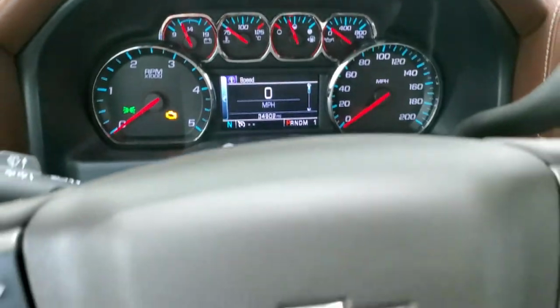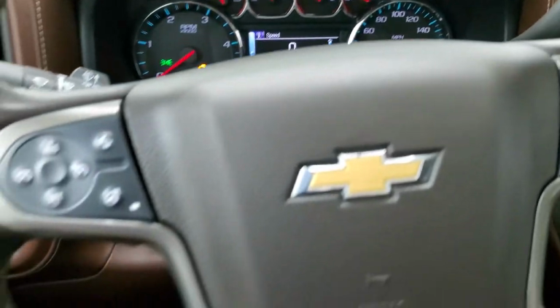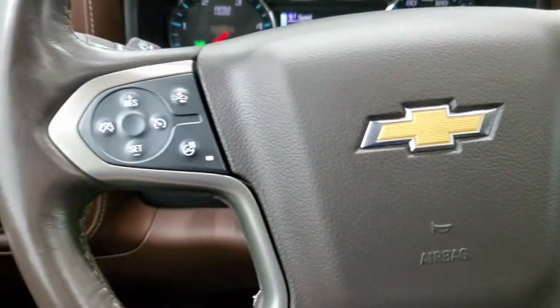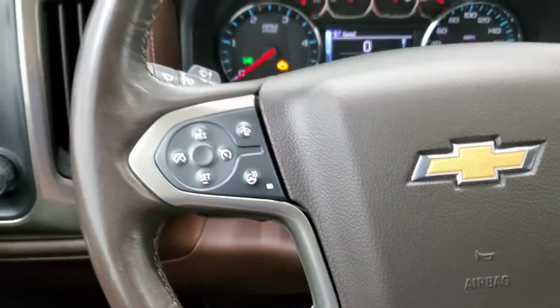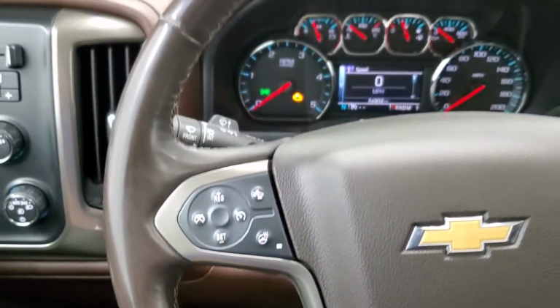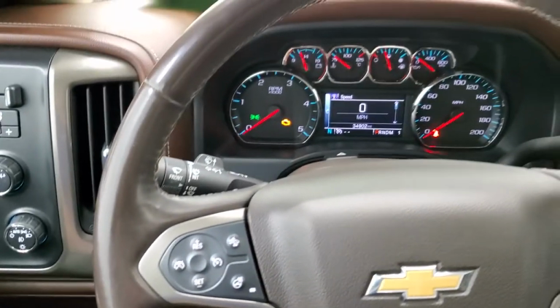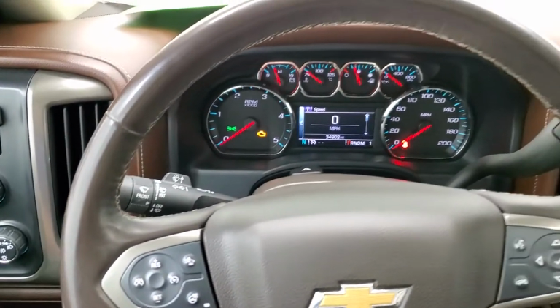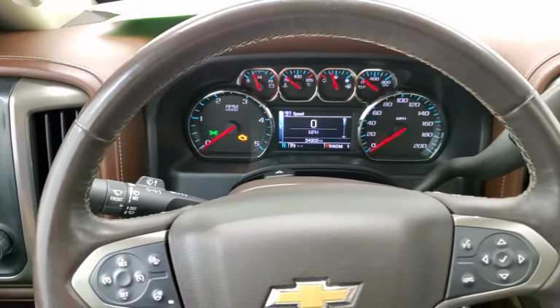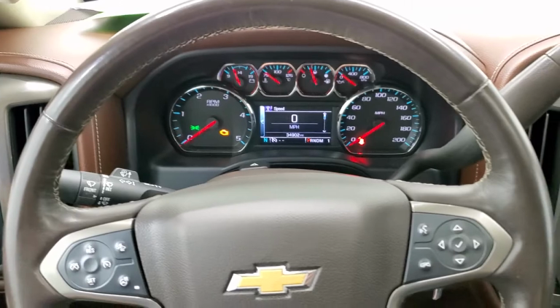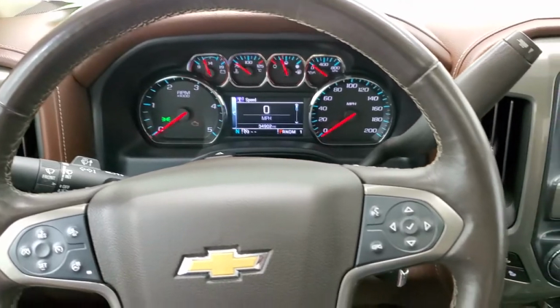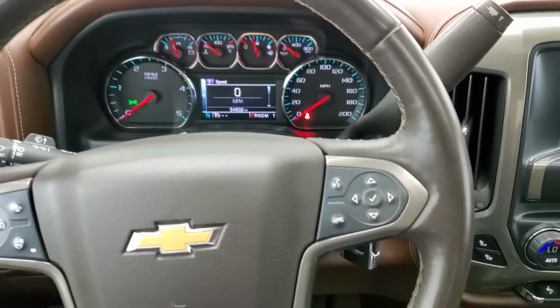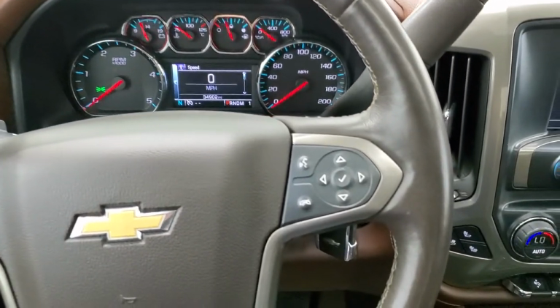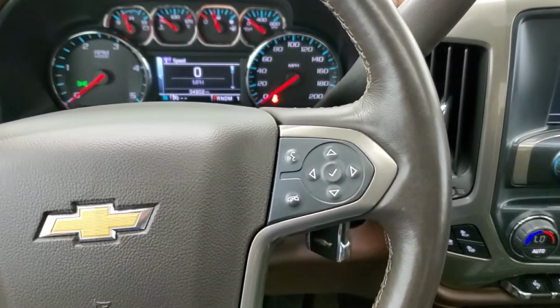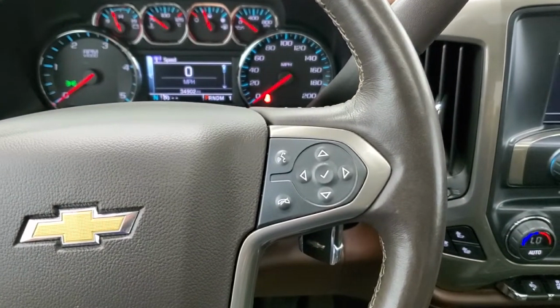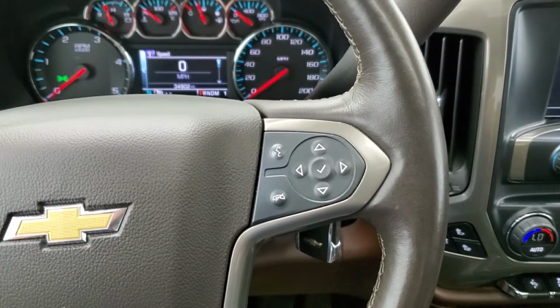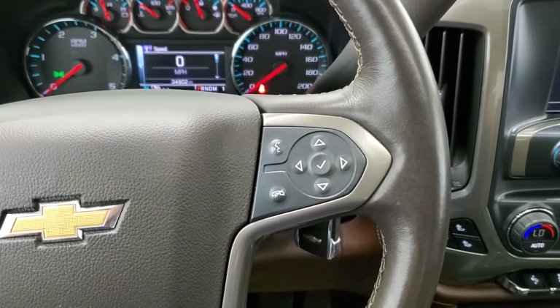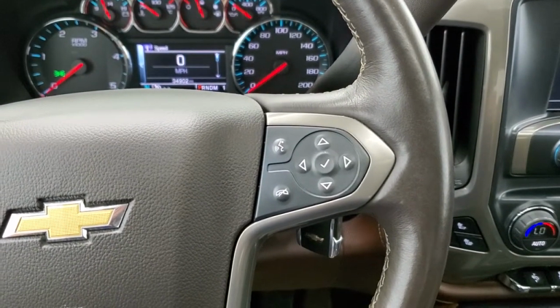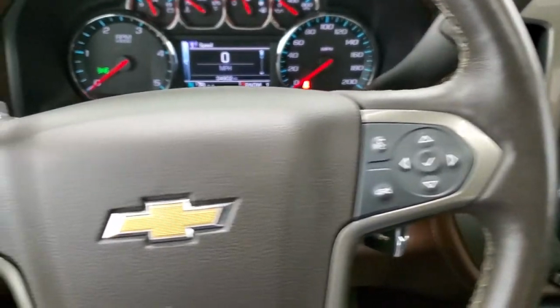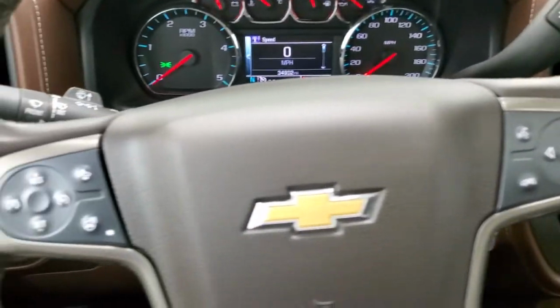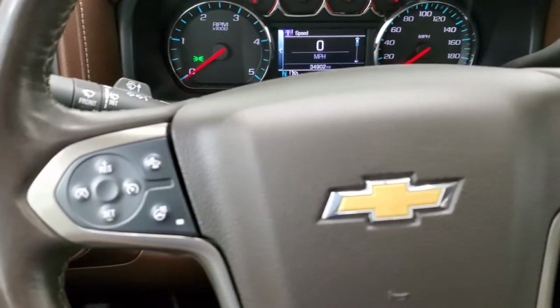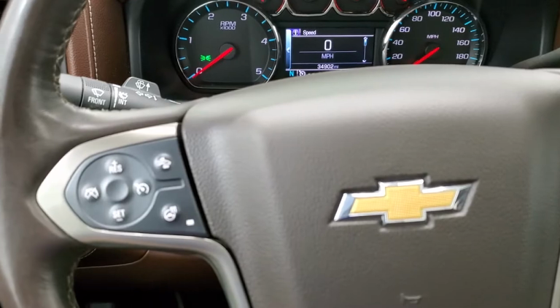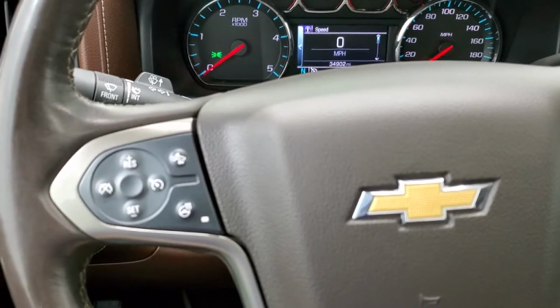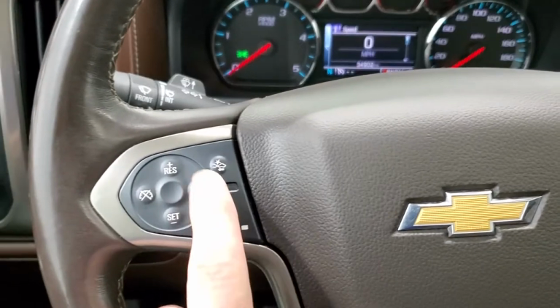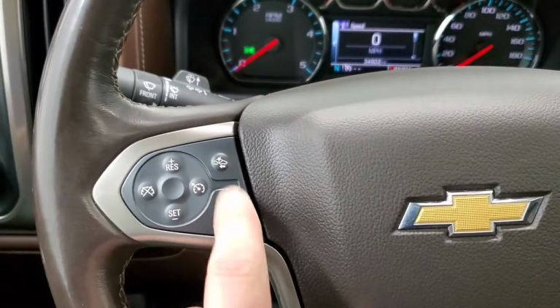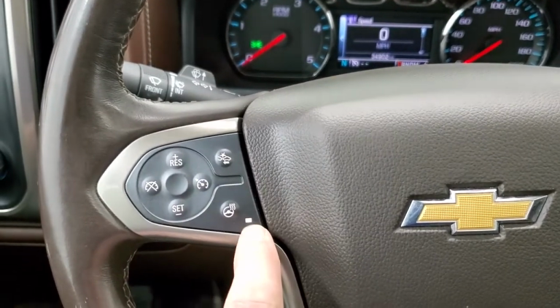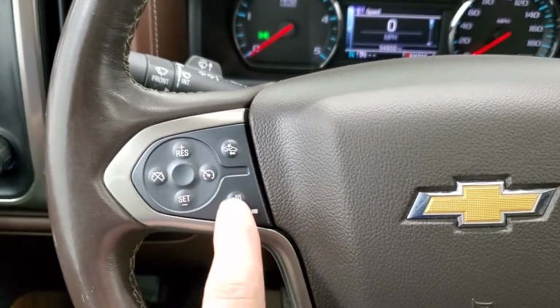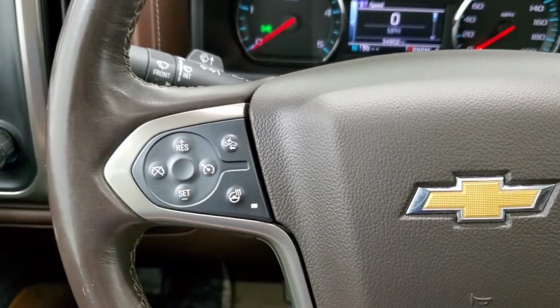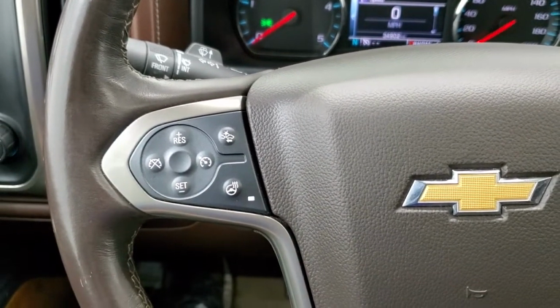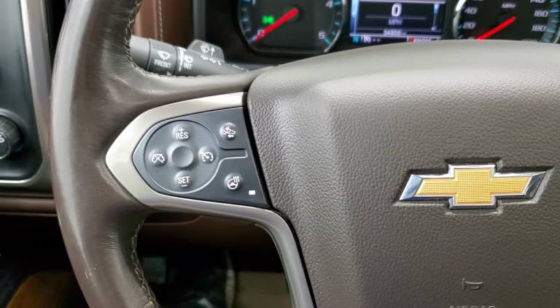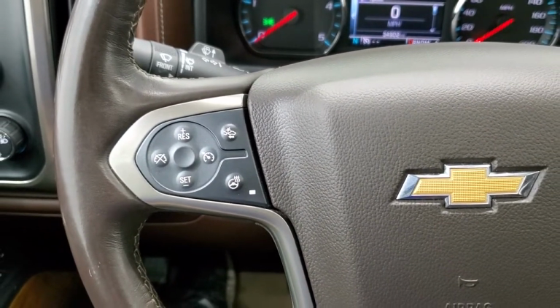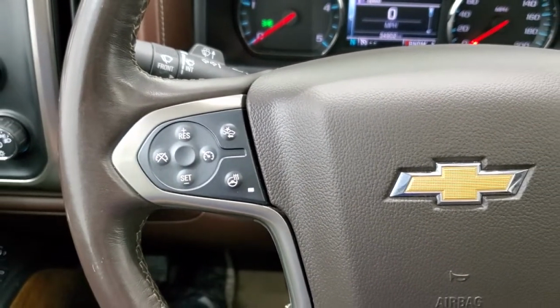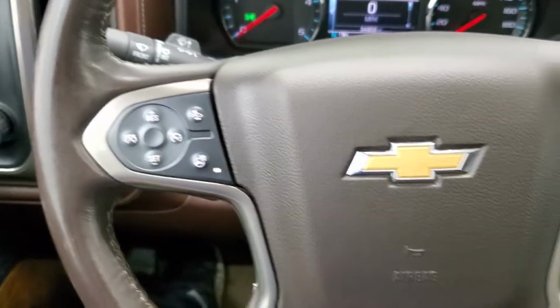It comes with the heated leather-wrapped steering wheel — no rips or tears on that. Bluetooth and information center controls are on the right, cruise controls, forward collision warning controls, and heated steering wheel controls are on the left.